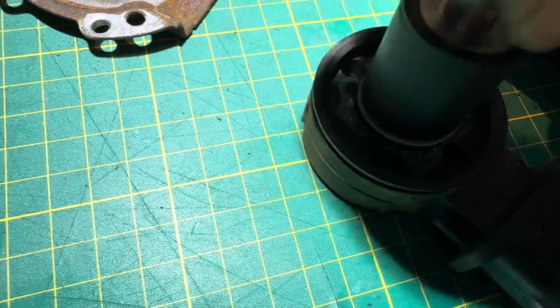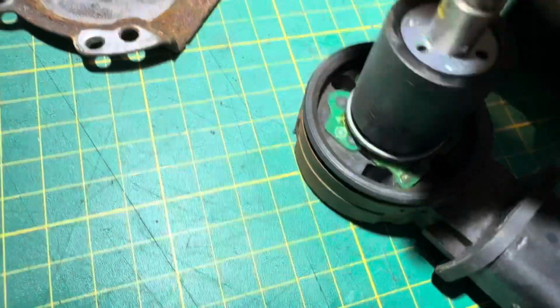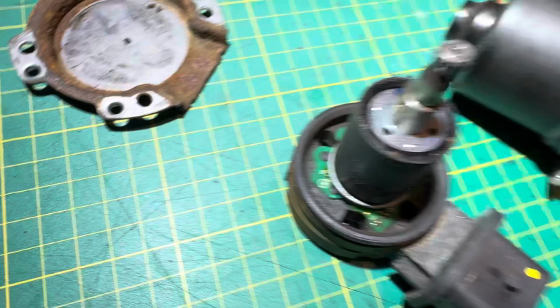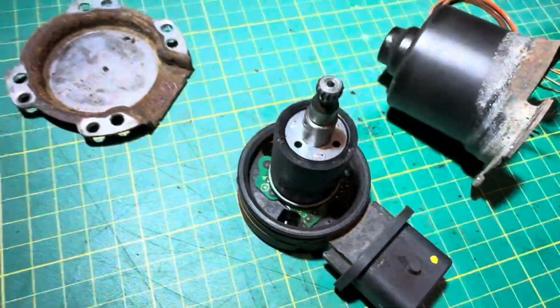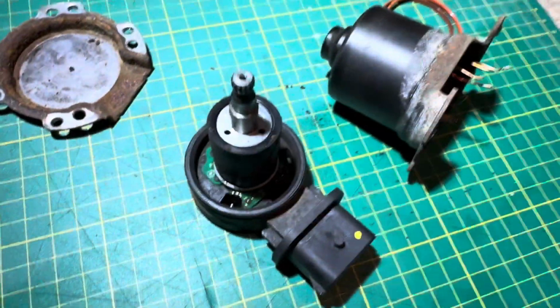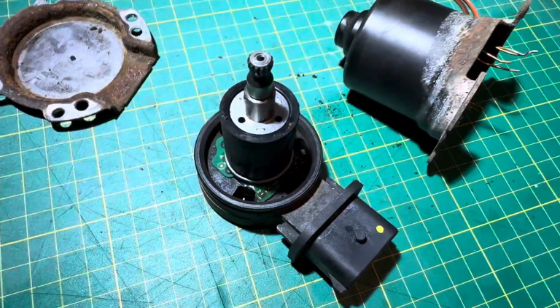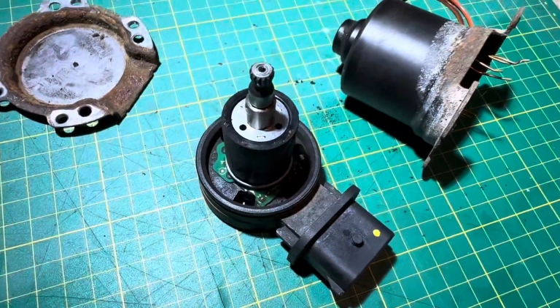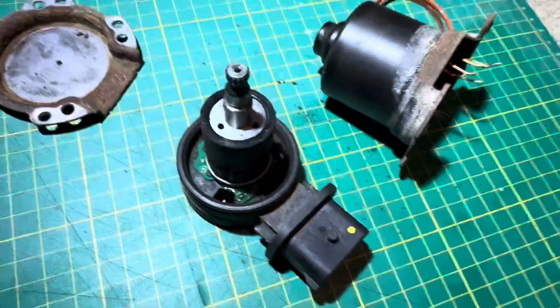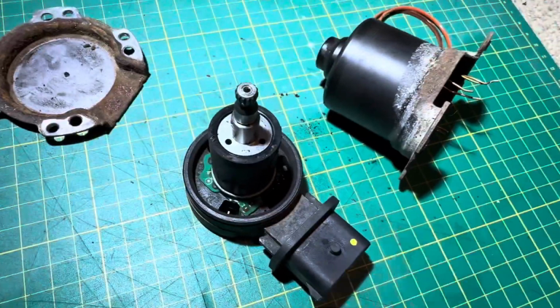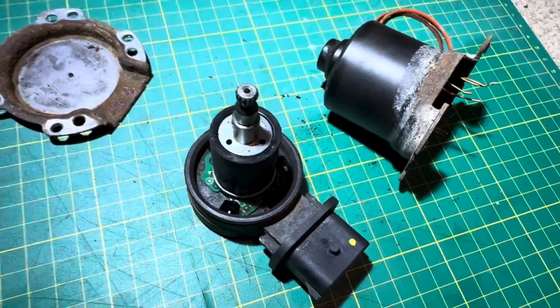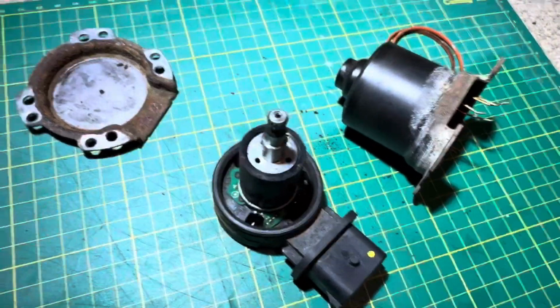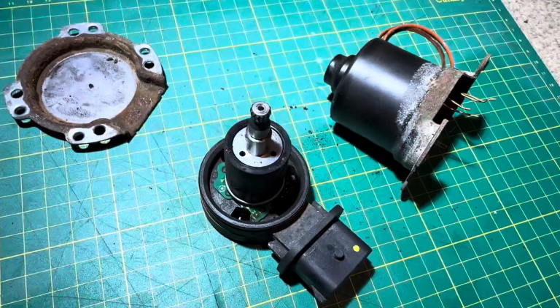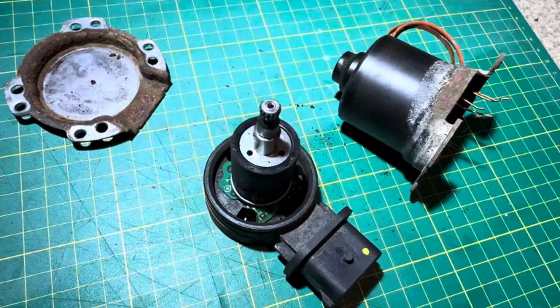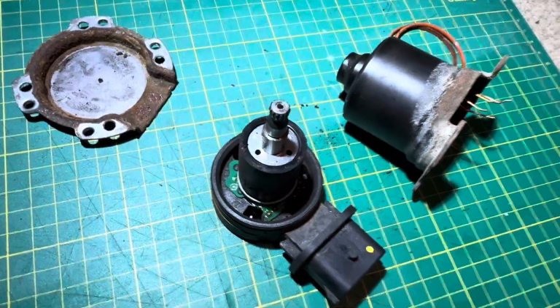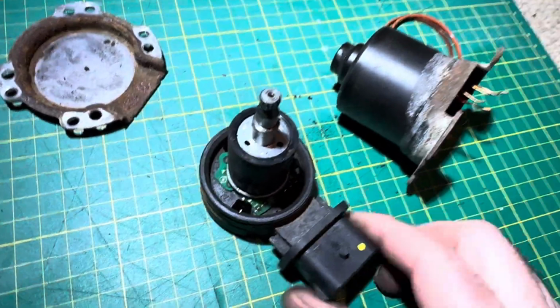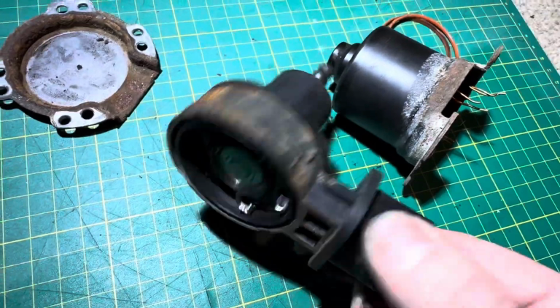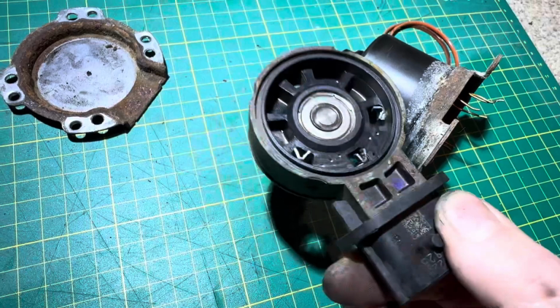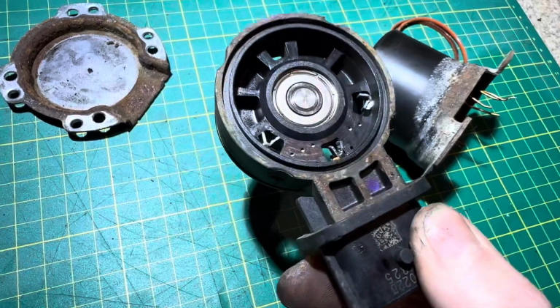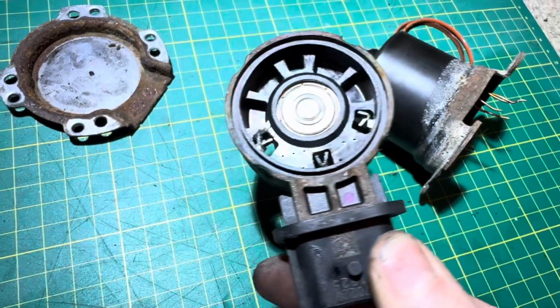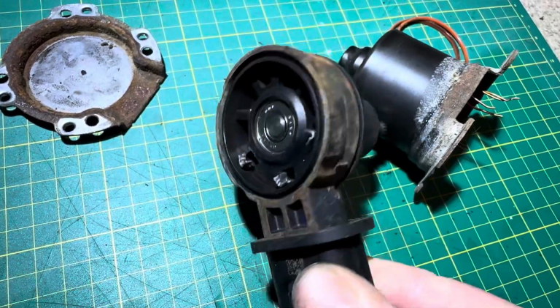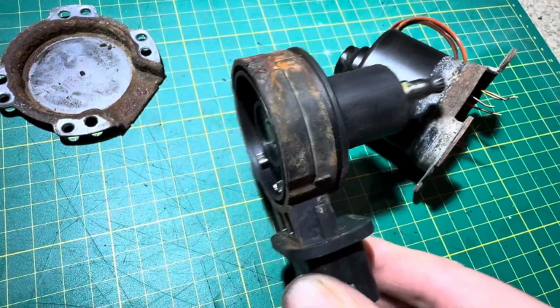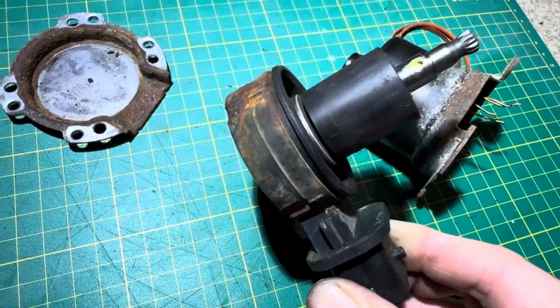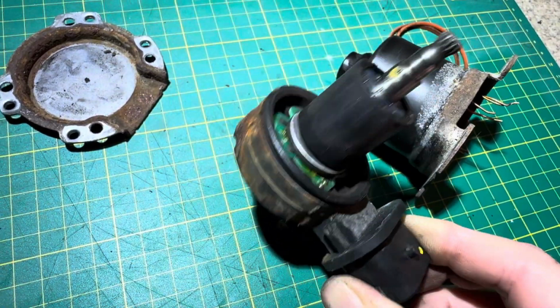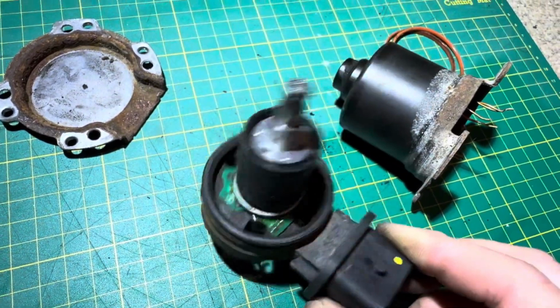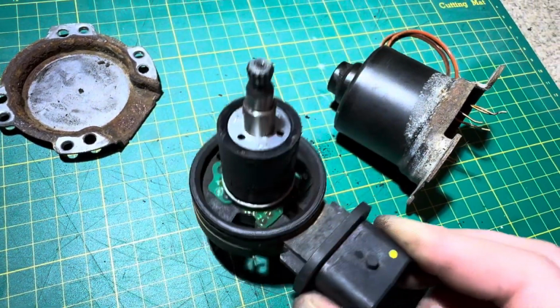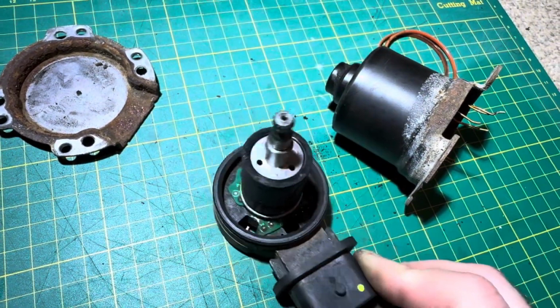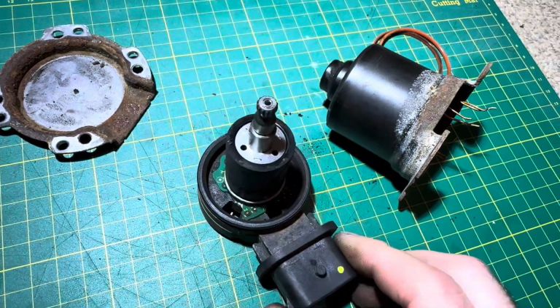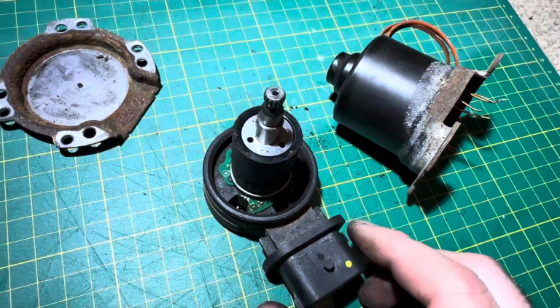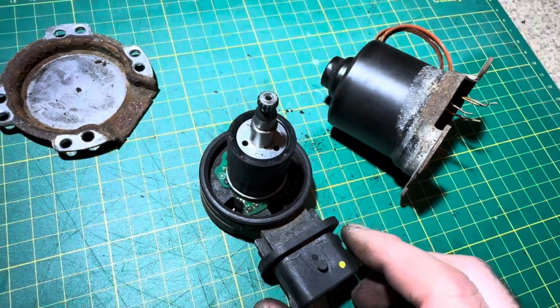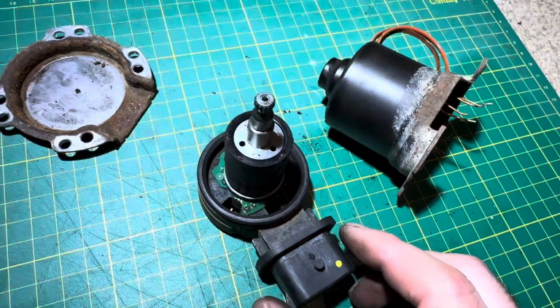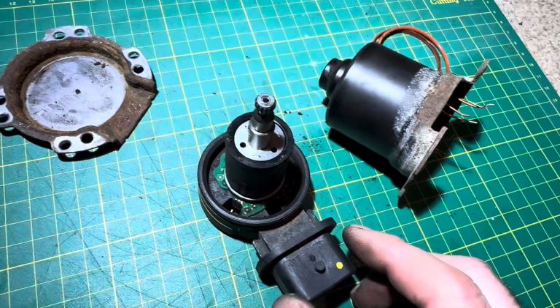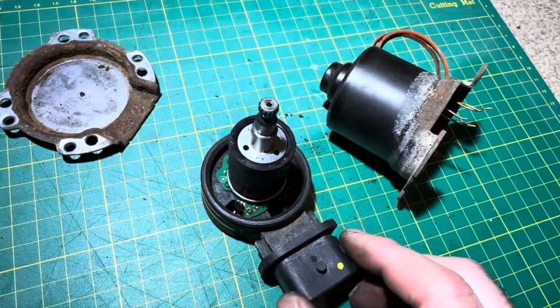I've just fitted another motor to the car and it is perfect, so I can happily confirm it was this motor. If you've got any comments or other information about these motors or the transmission on the Smart, put it in the comments. Thanks for watching.